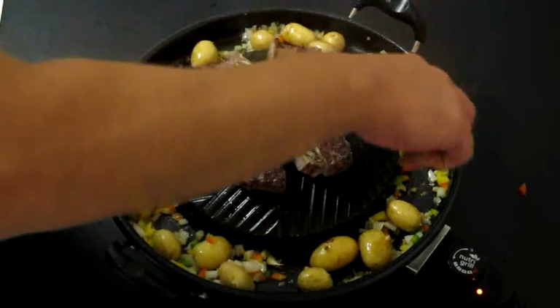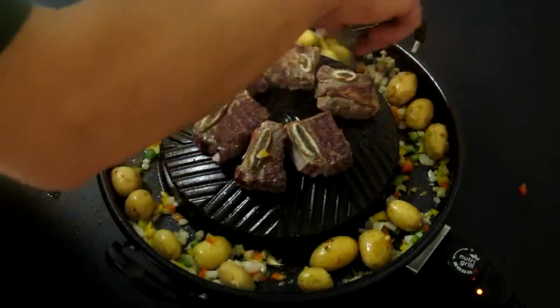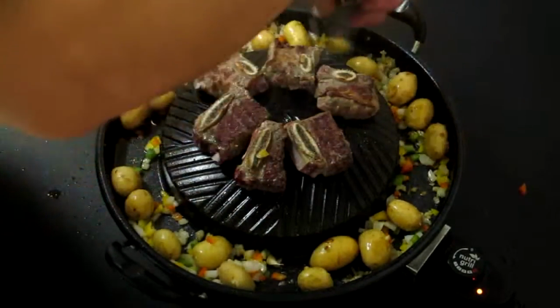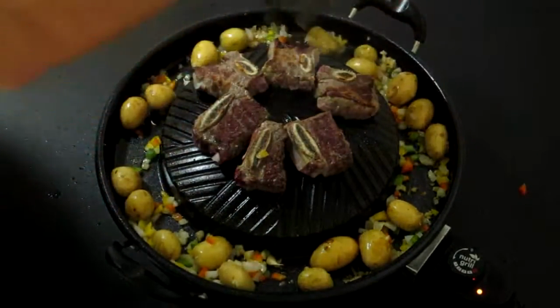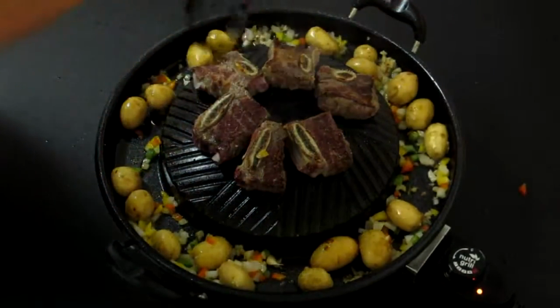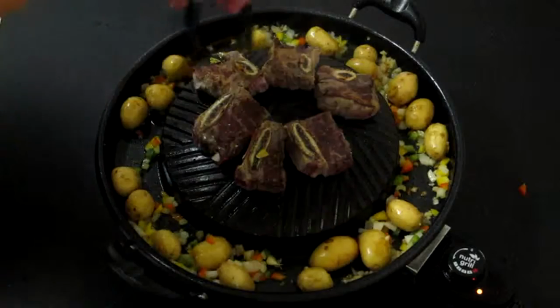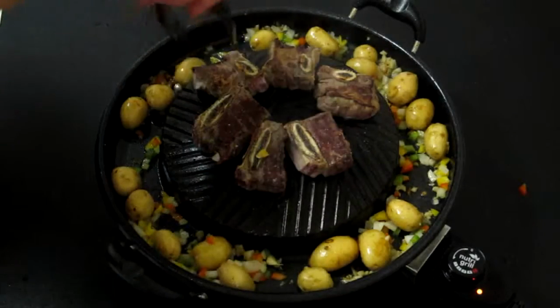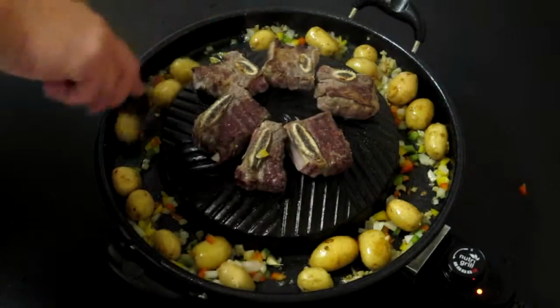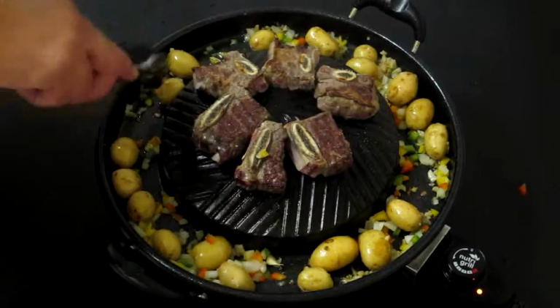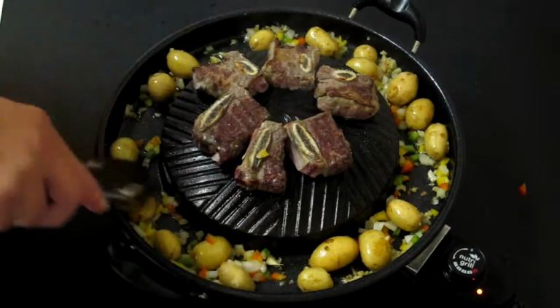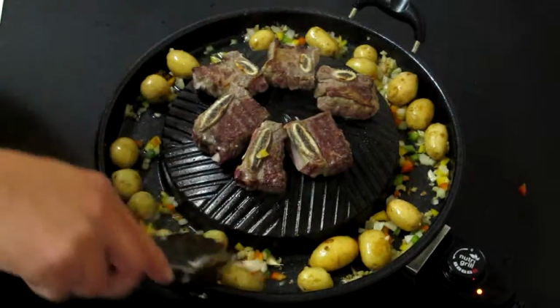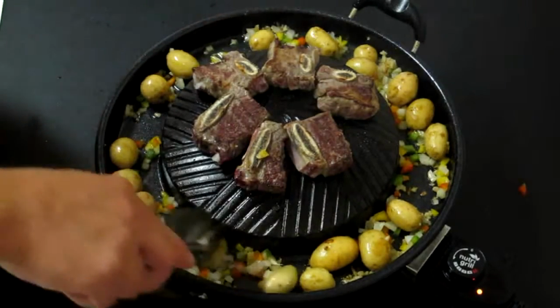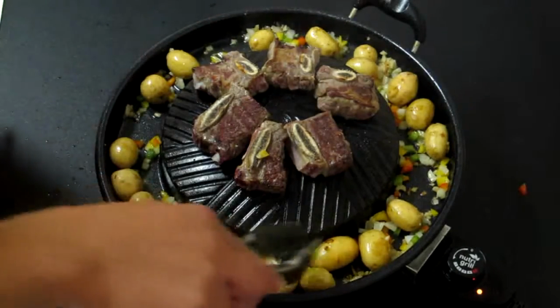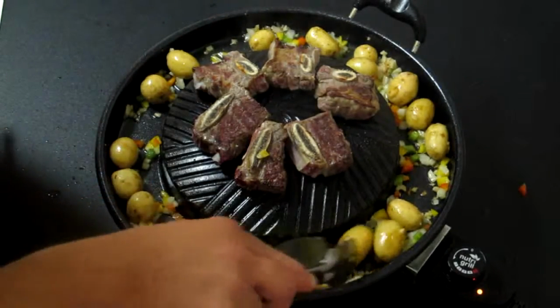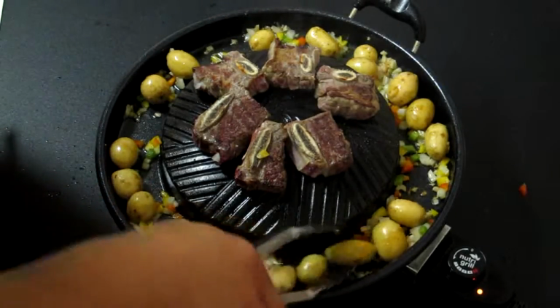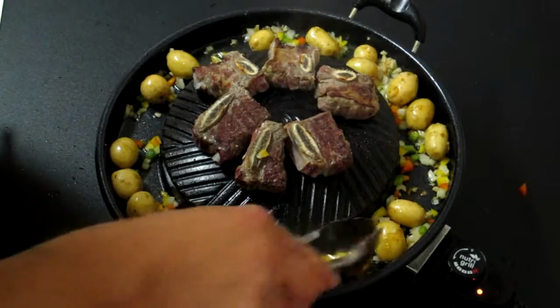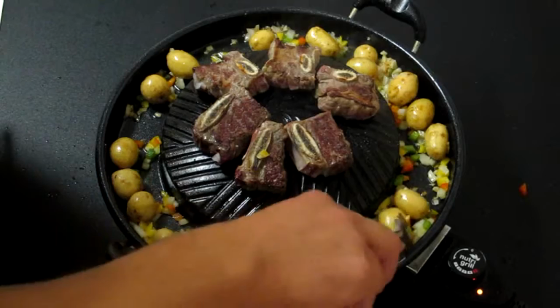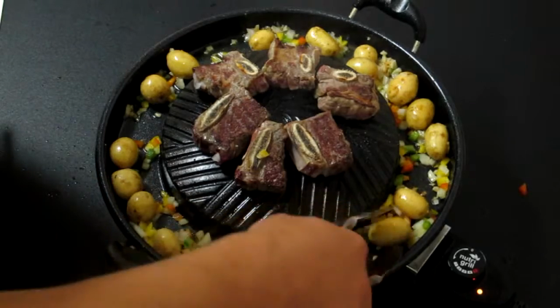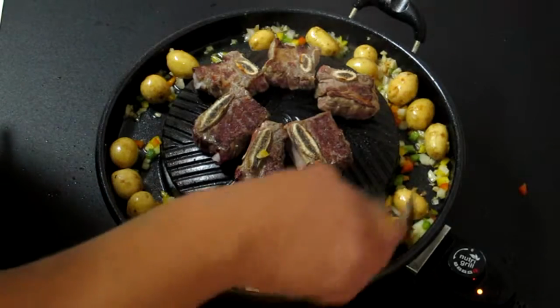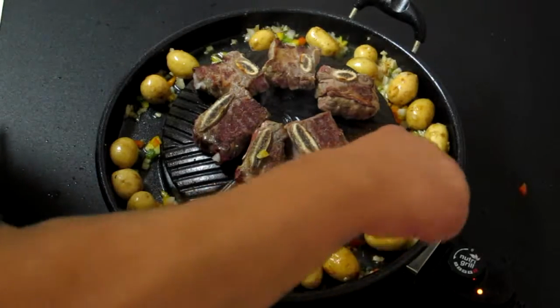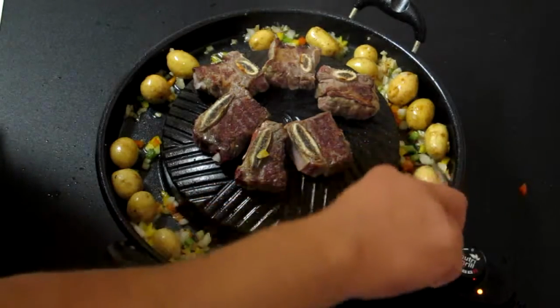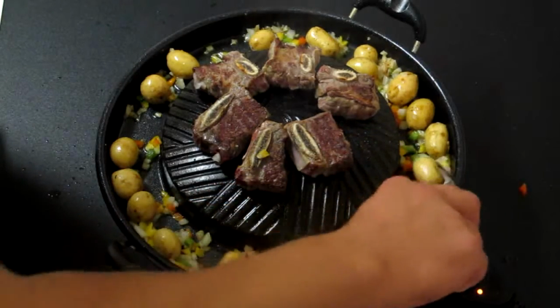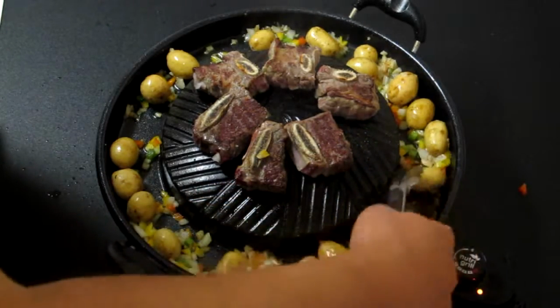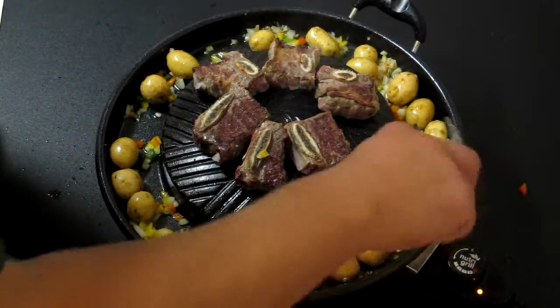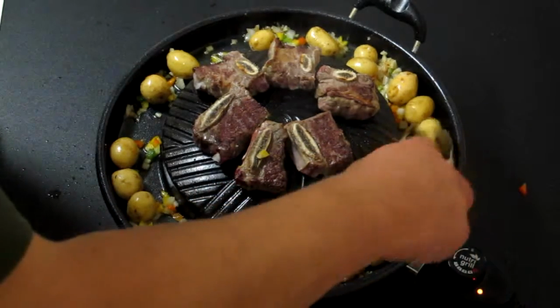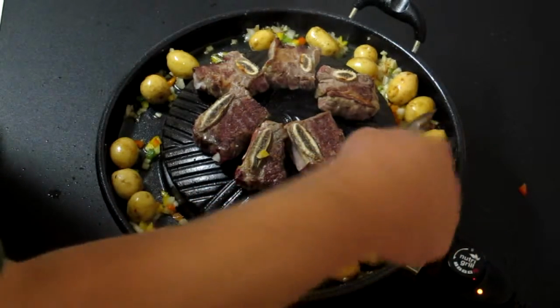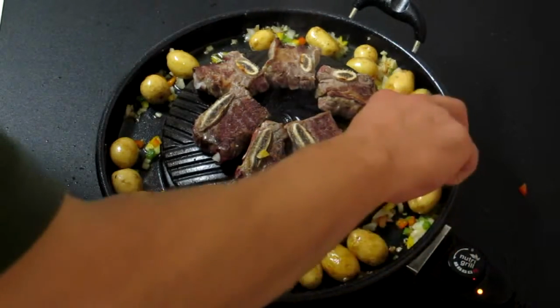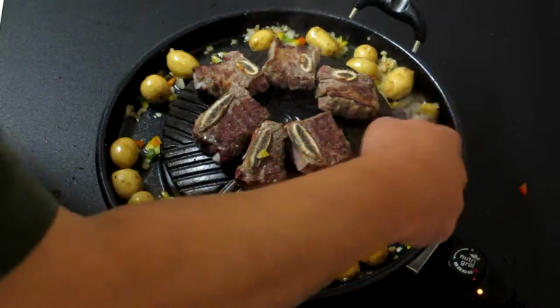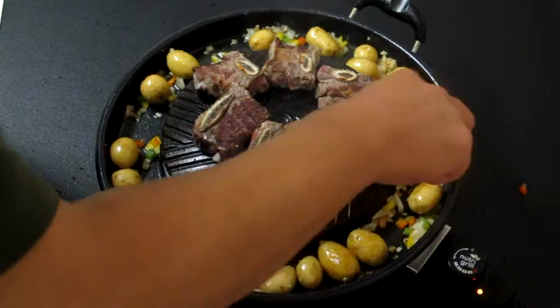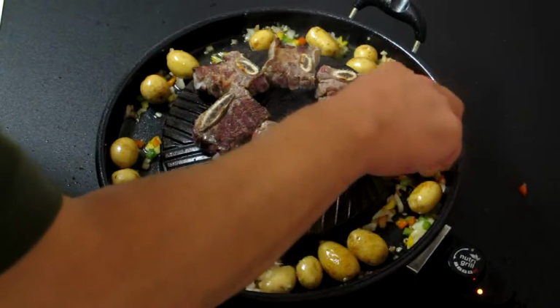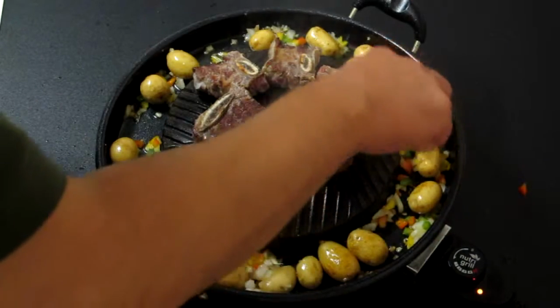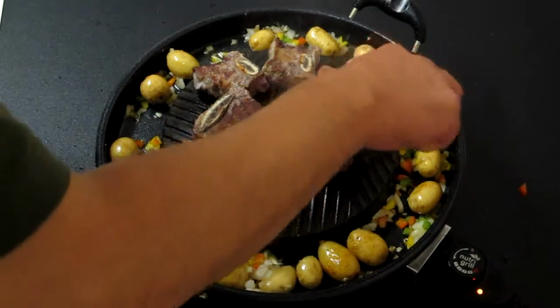This is why we have the water early in this thing — so it evaporates, and then what we're left with is a nice caramelization on the onion skin and the potato. Frying up really nicely.